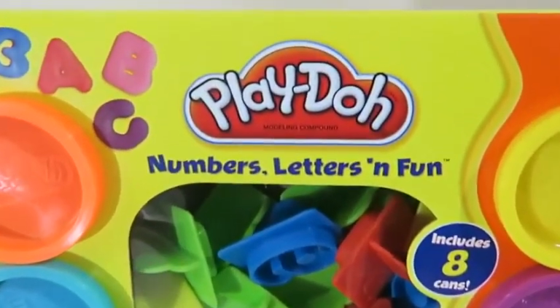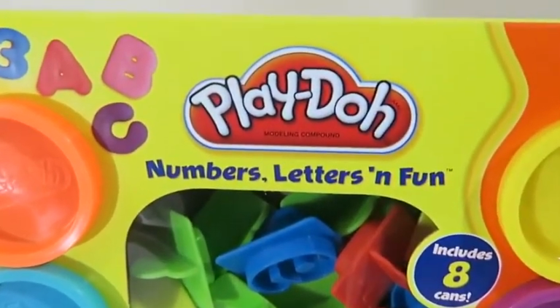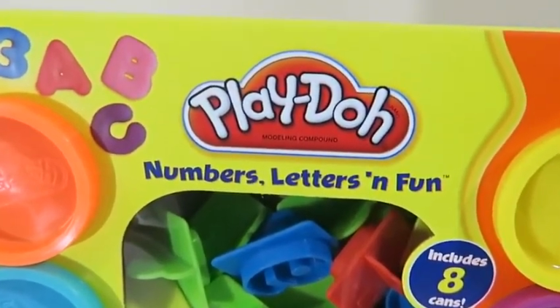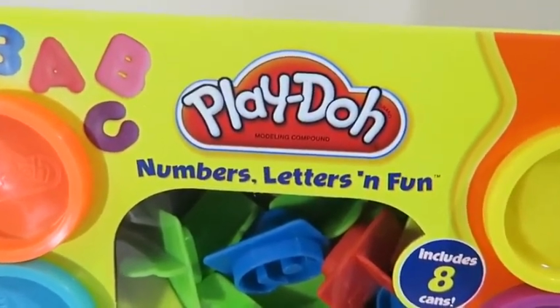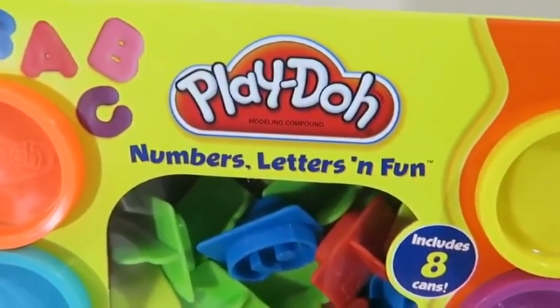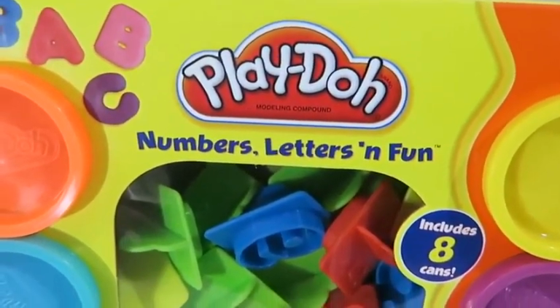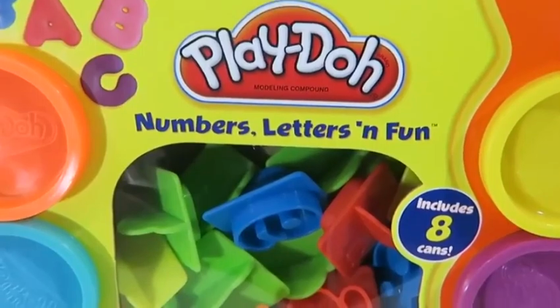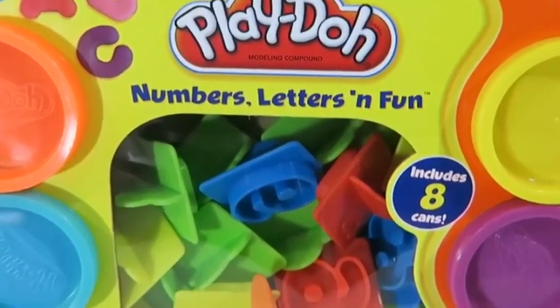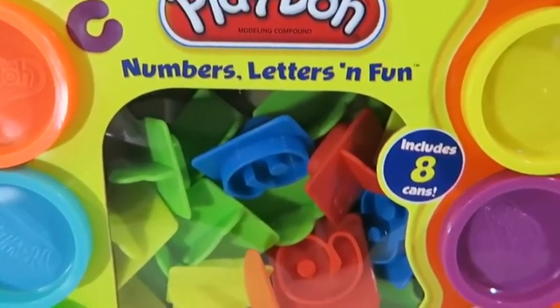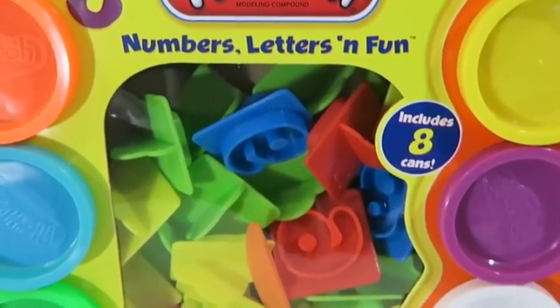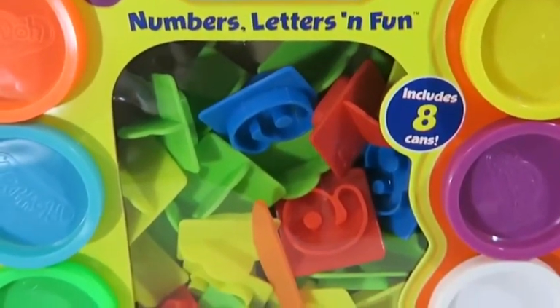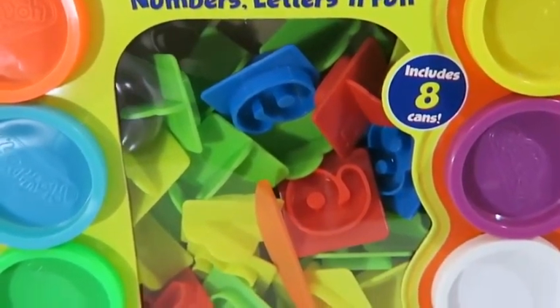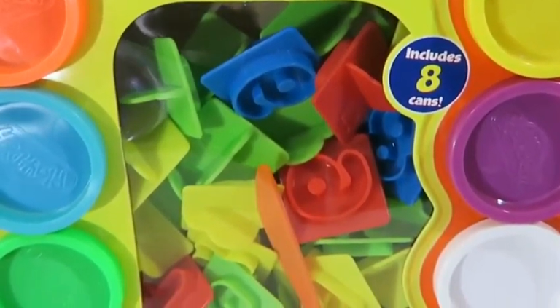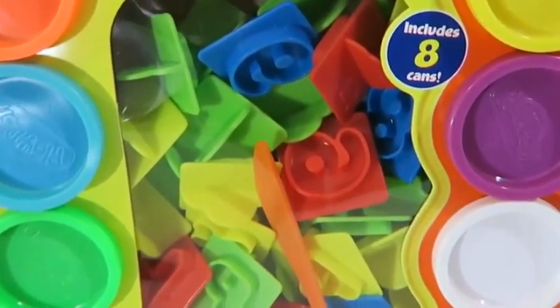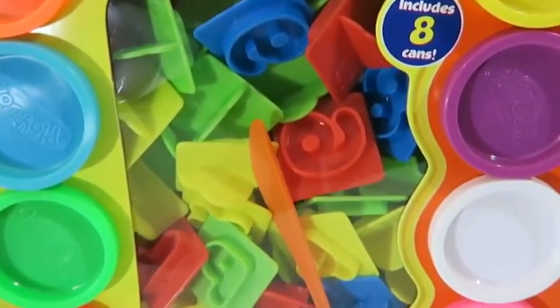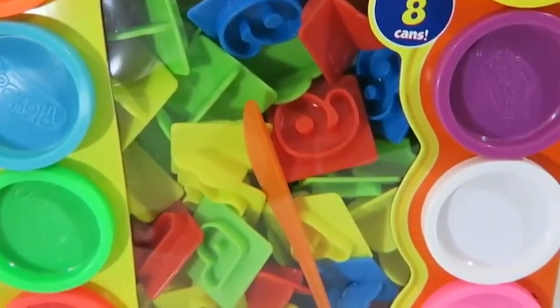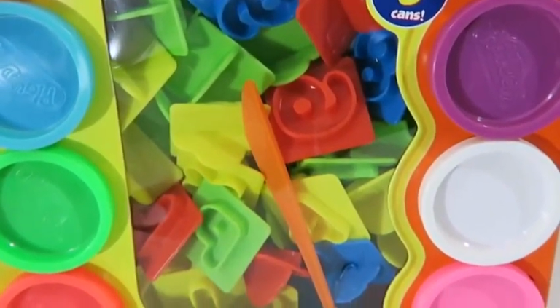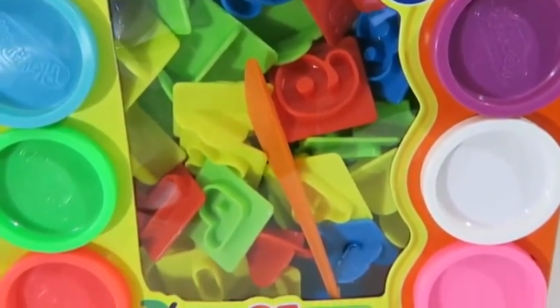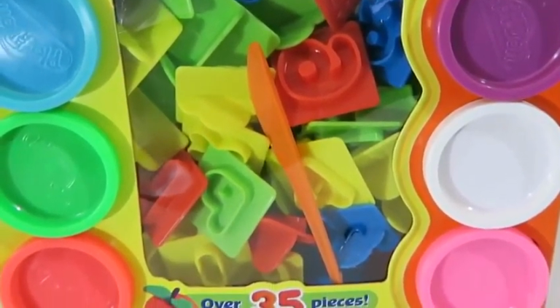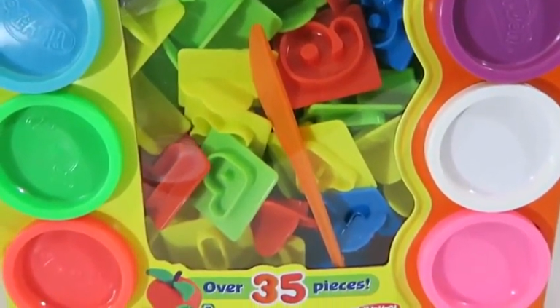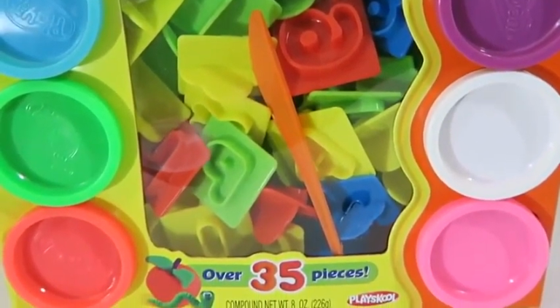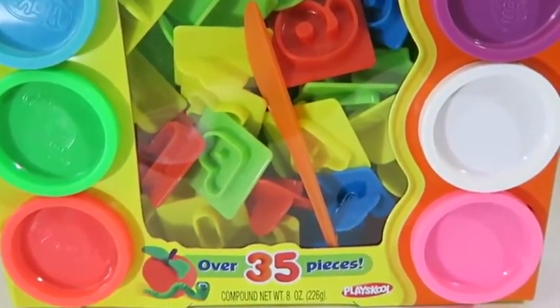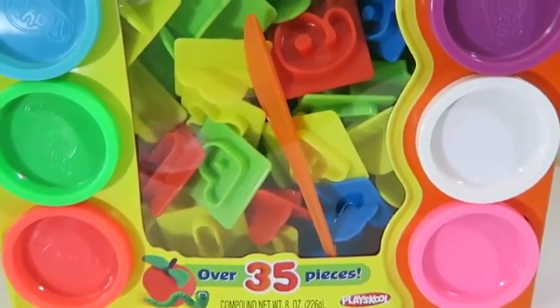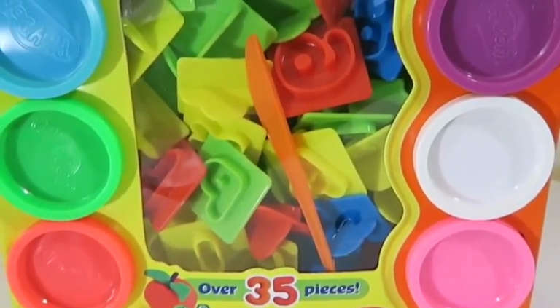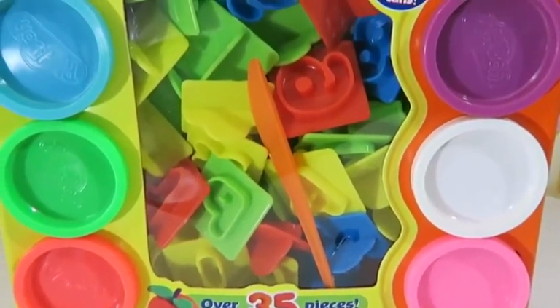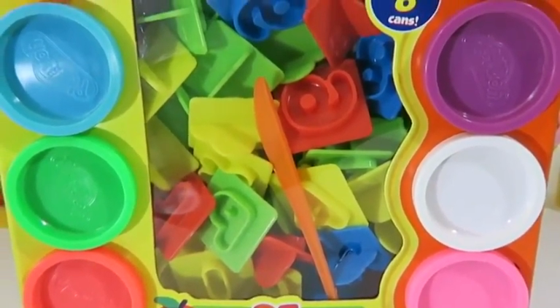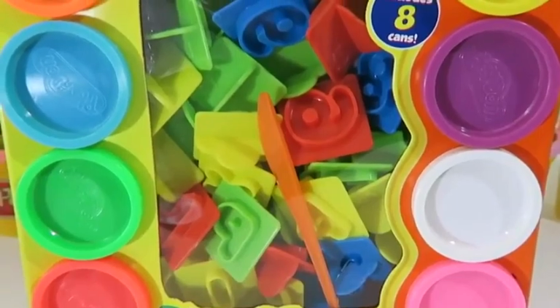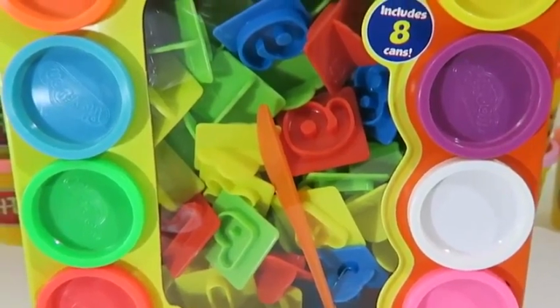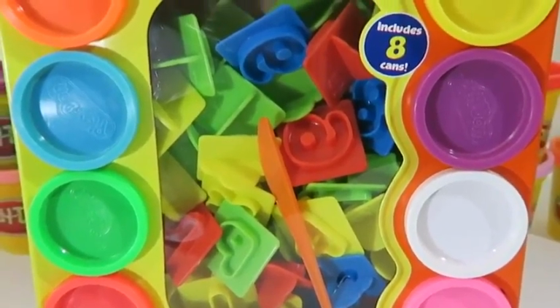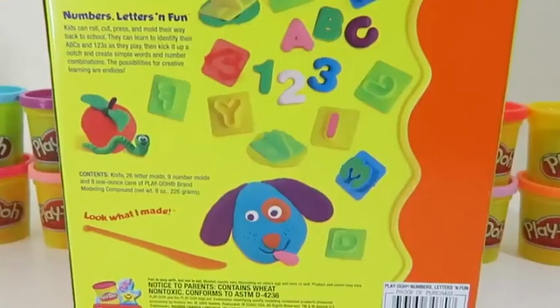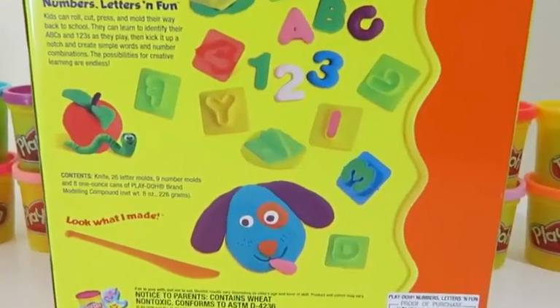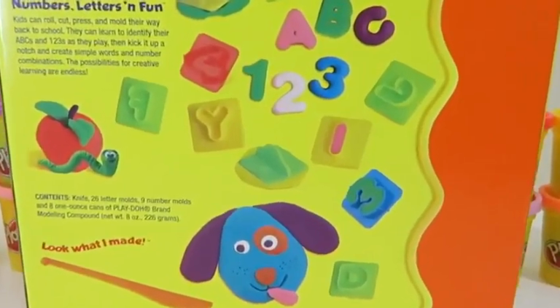Hey everyone, AwesomeDisneyToys here and today we're bringing you Play-Doh Numbers, Letters and Fun! We're going to have a blast learning how to count with Play-Doh today!